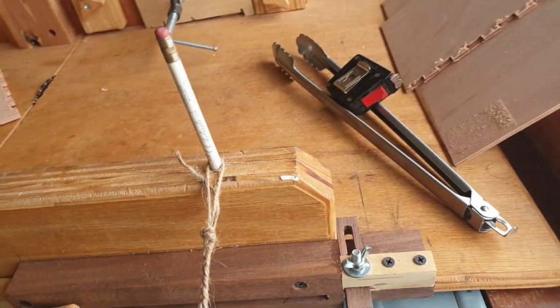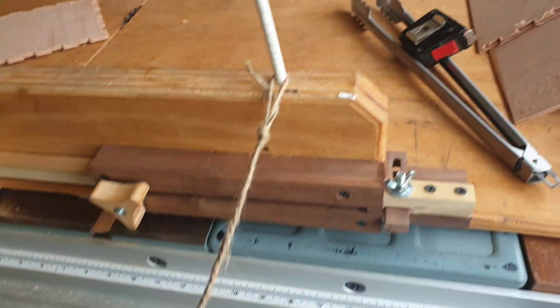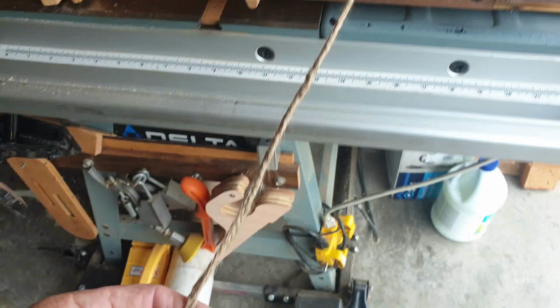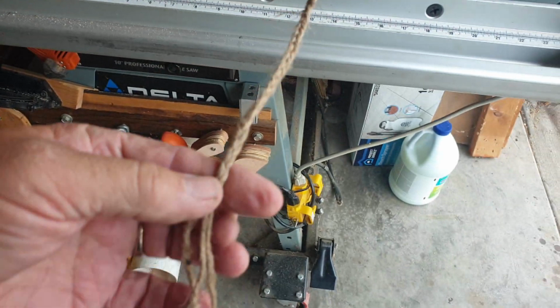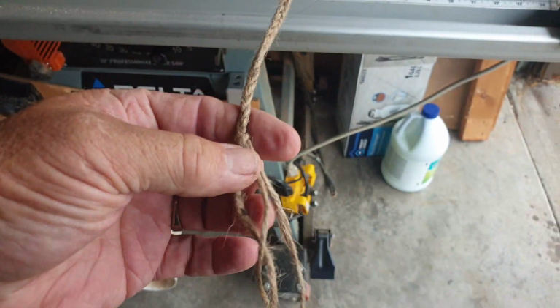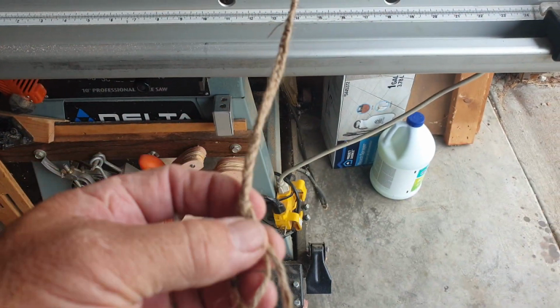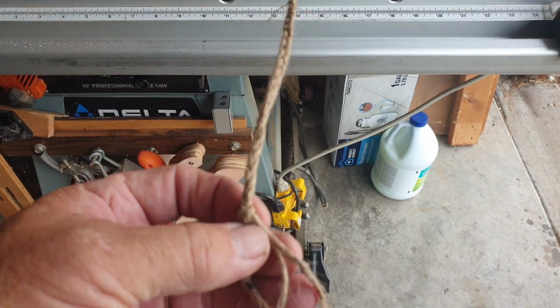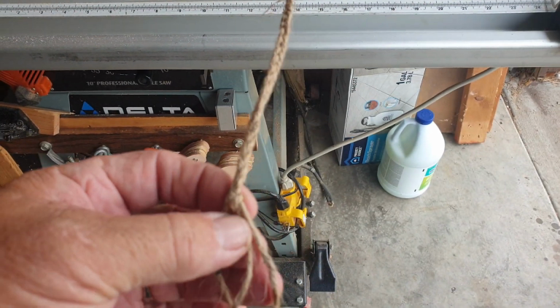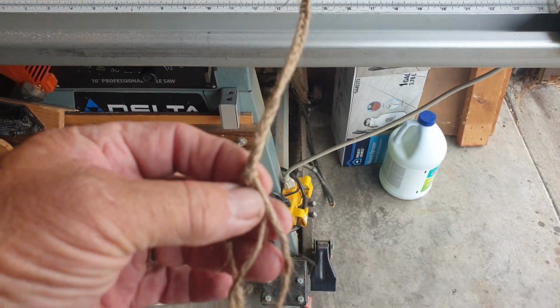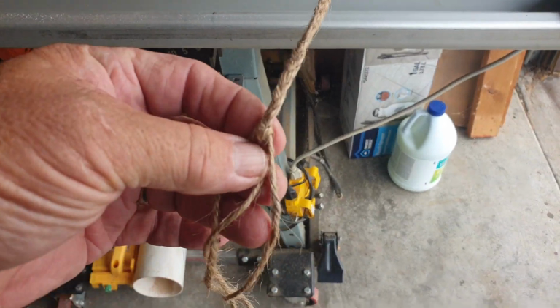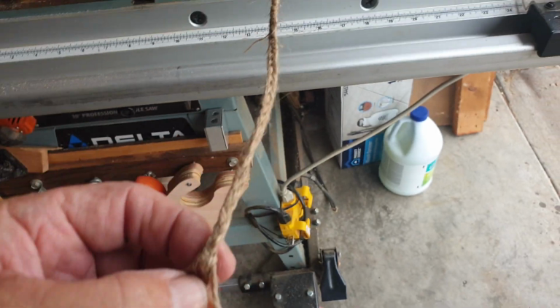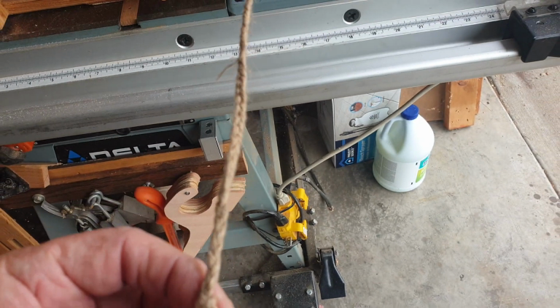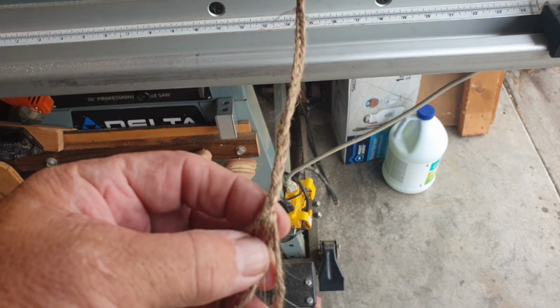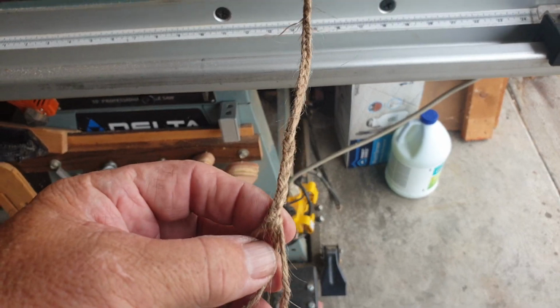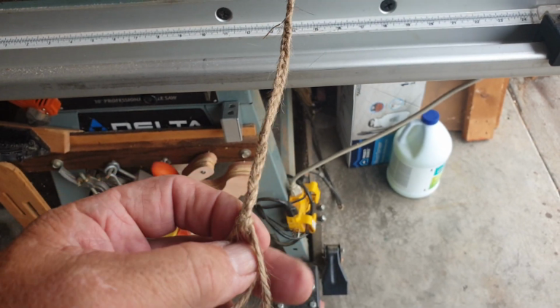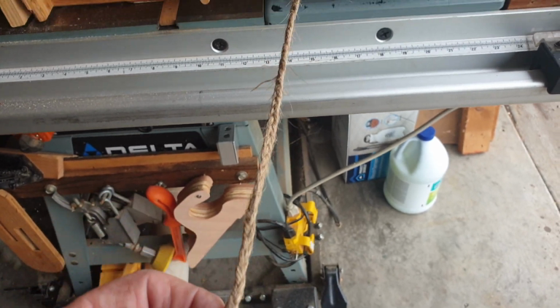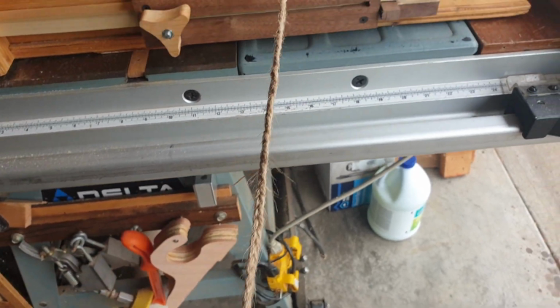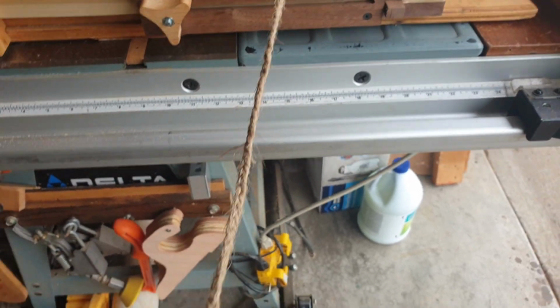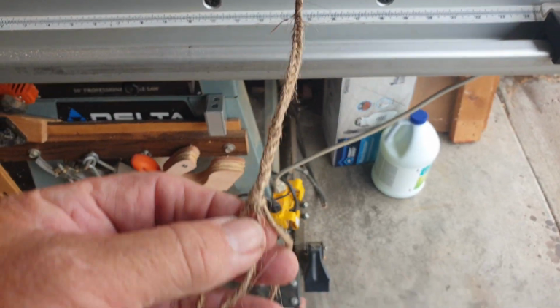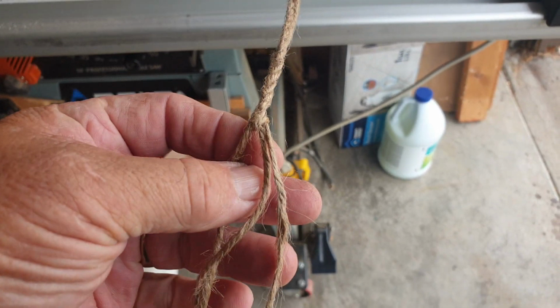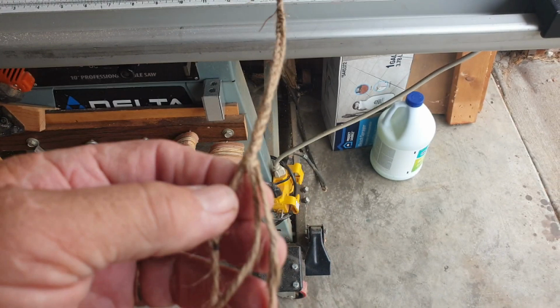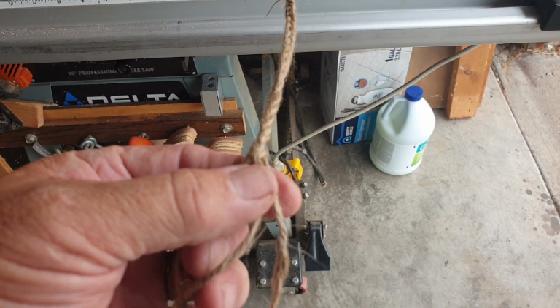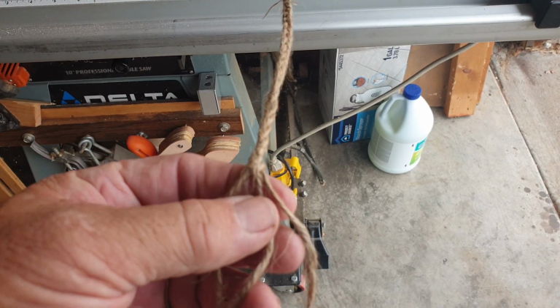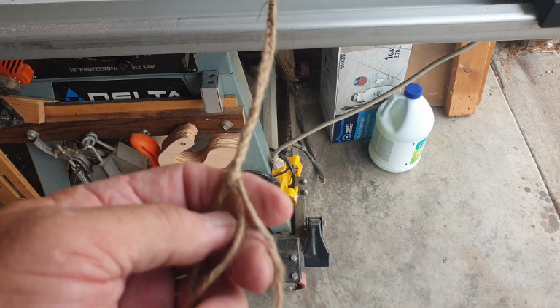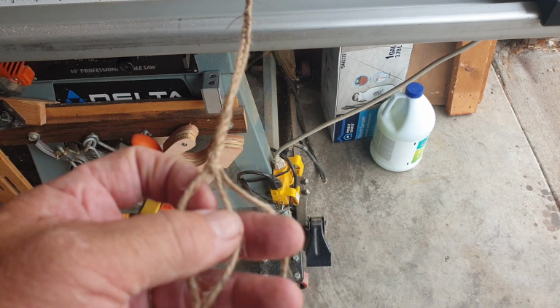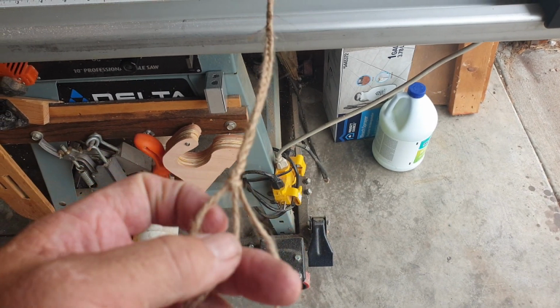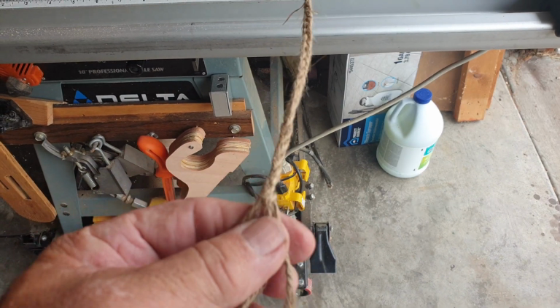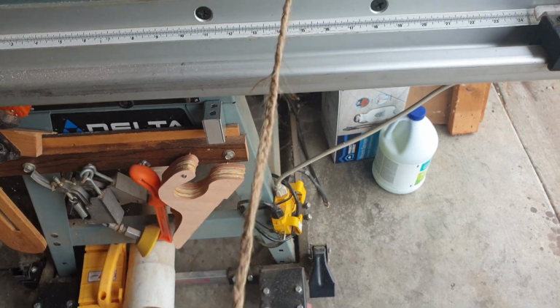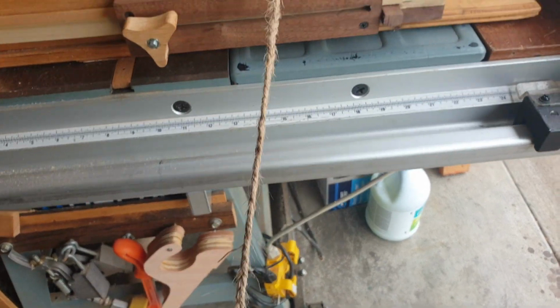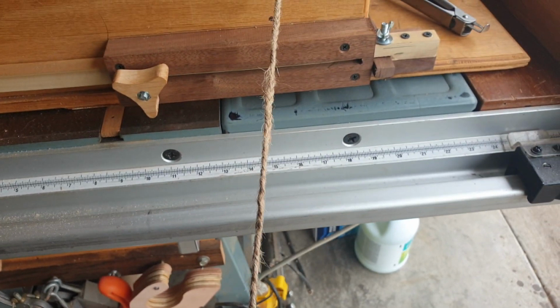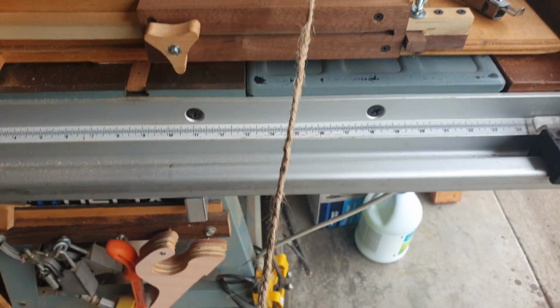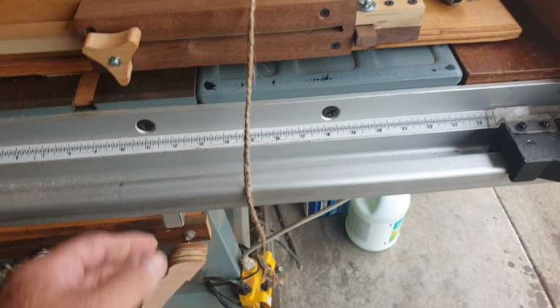Just took three strands of jute, braided them up like you would your little sister's hair — or nowadays probably your little brother's hair, I don't know. Anyway, three strands of jute, just bring the outside over the inside, the outside over the inside, and then pretty soon it's all braided together.